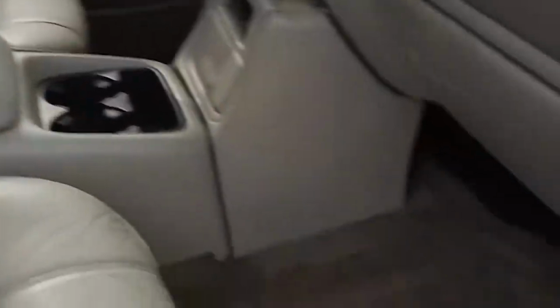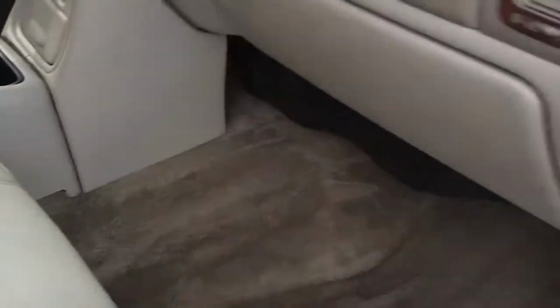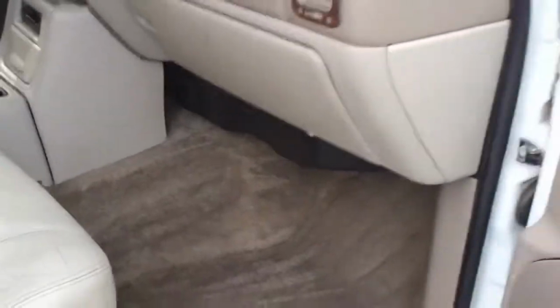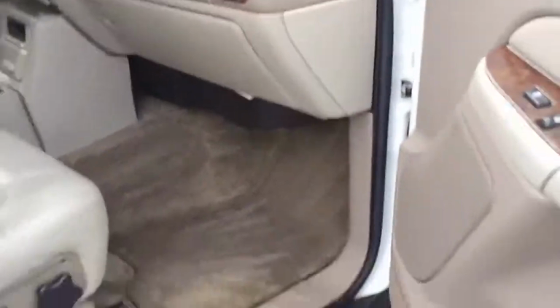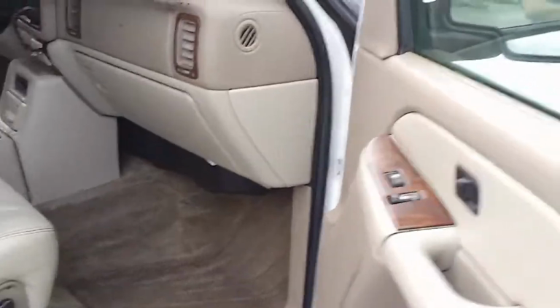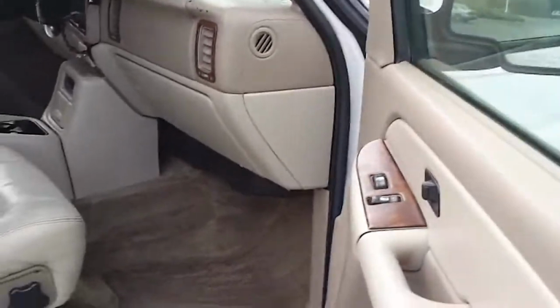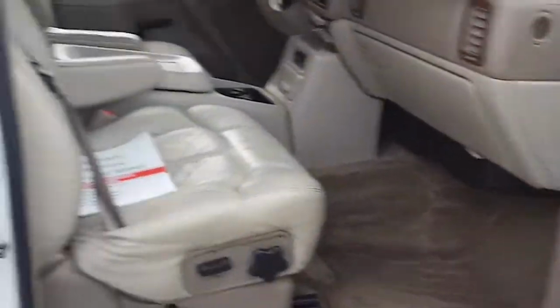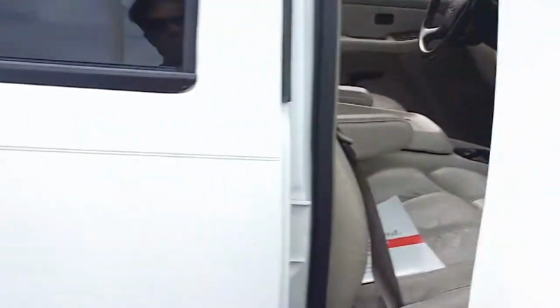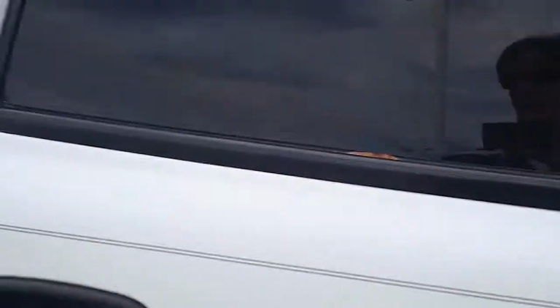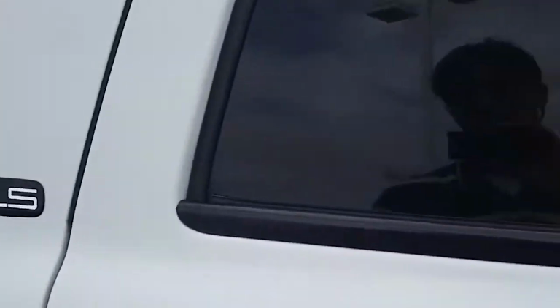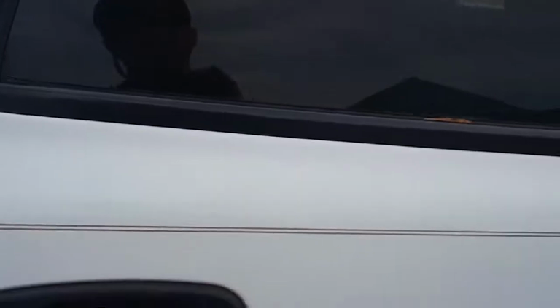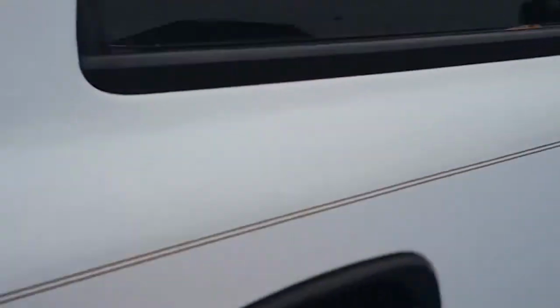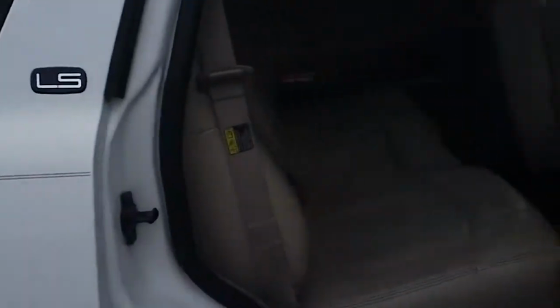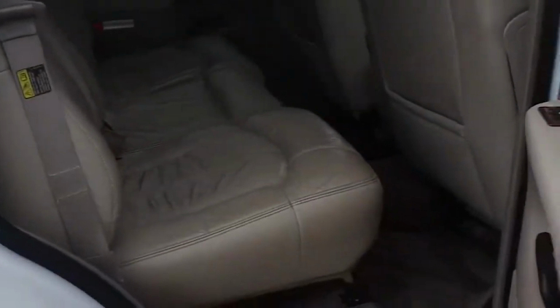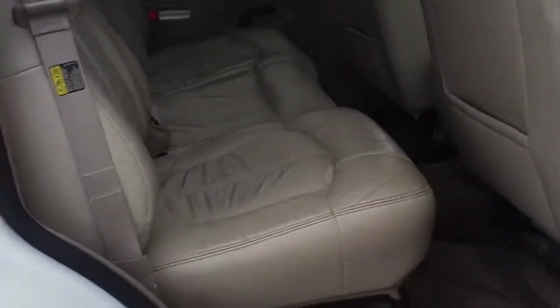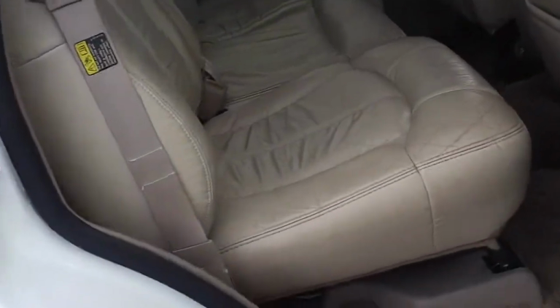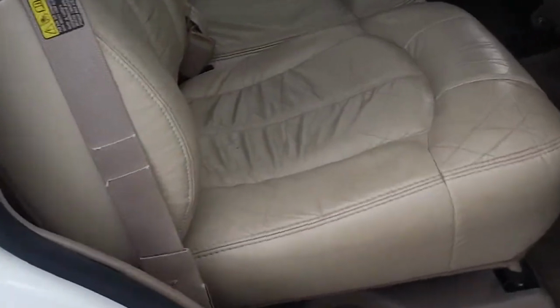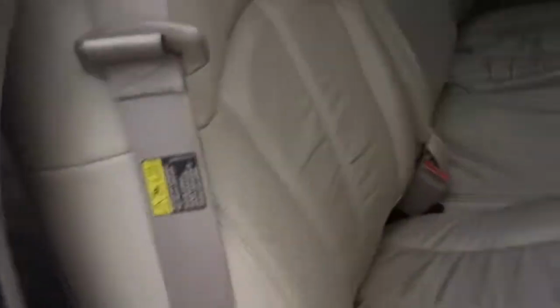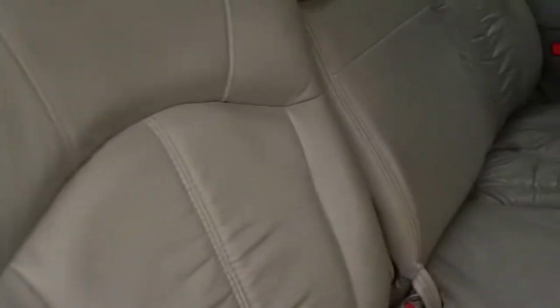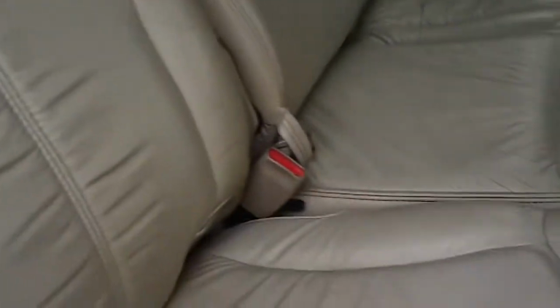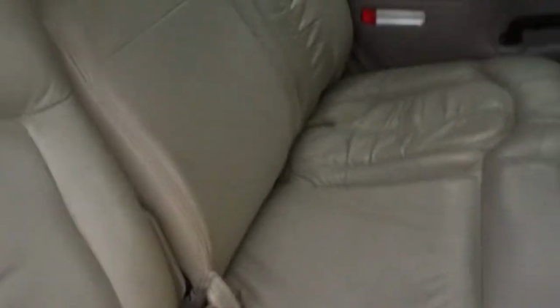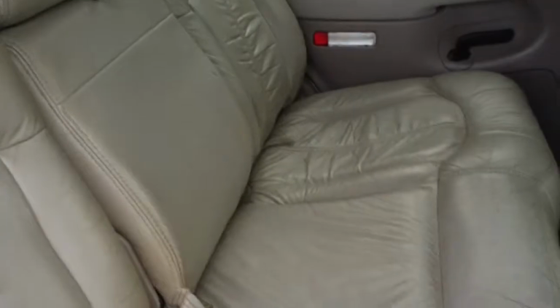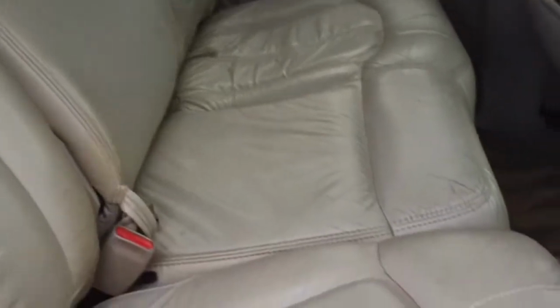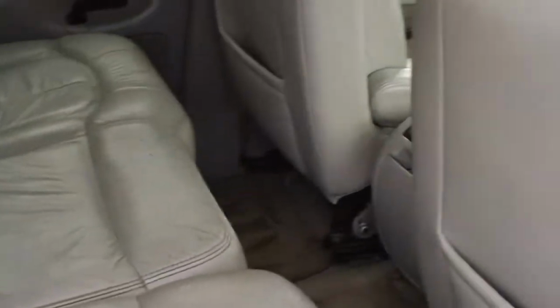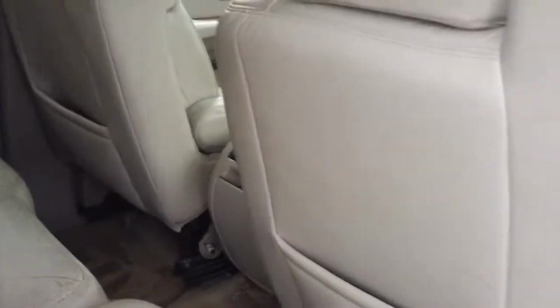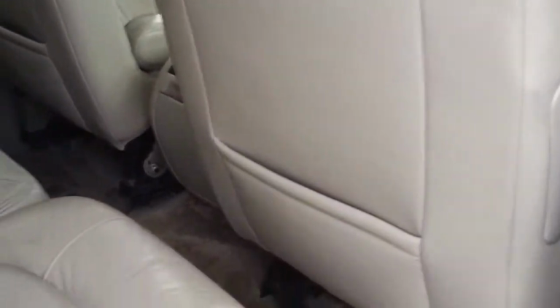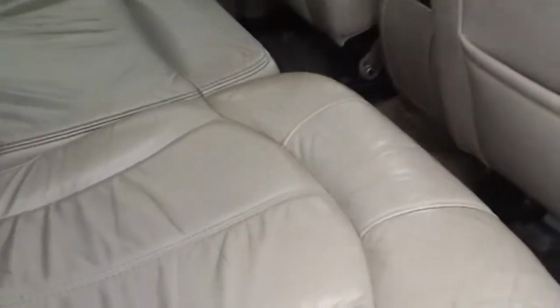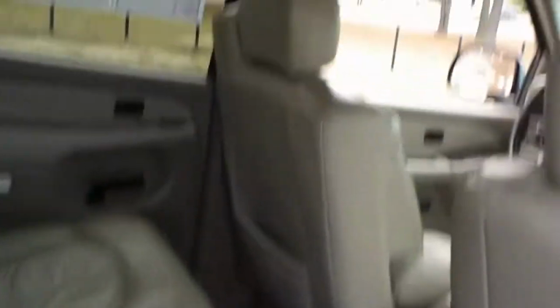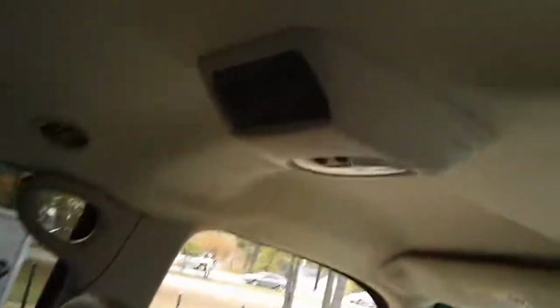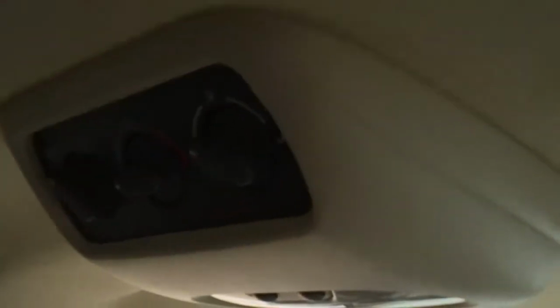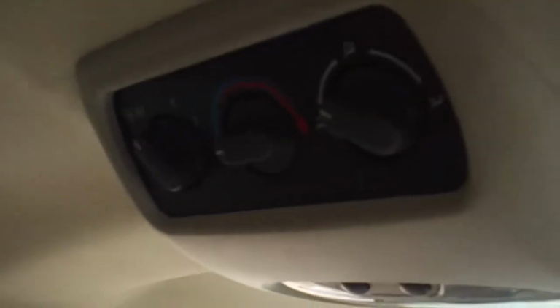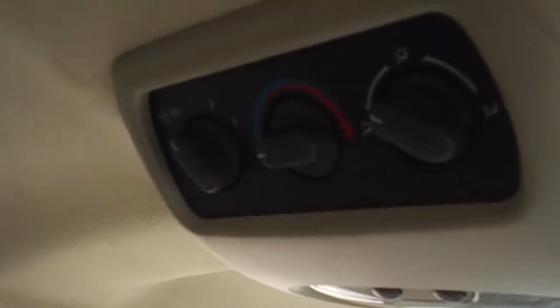According to the Carfax, the vehicle has had two owners, but there are no accidents reported on this vehicle. In the back seat, very comfortable seating for three. Also notice it has rear air controls.